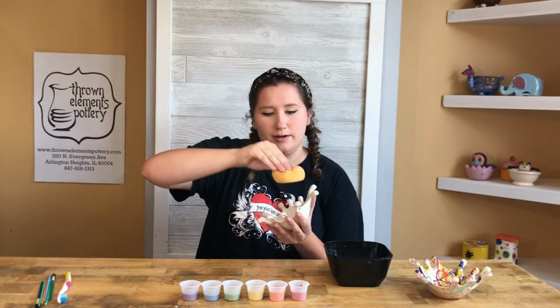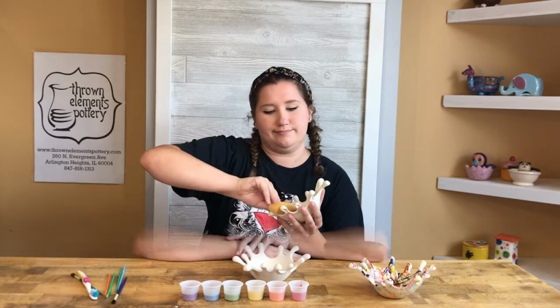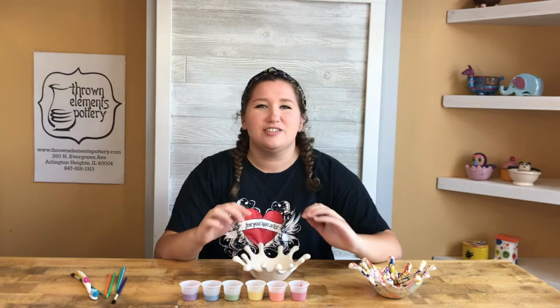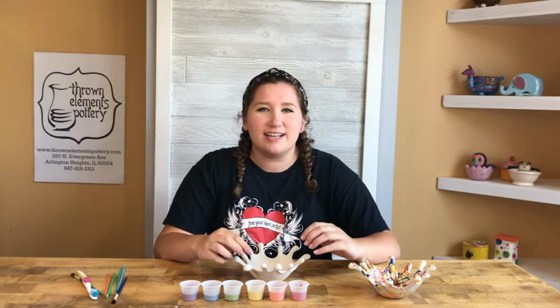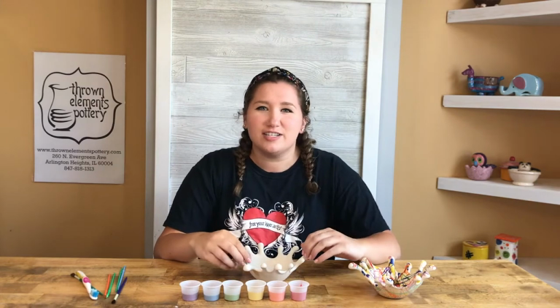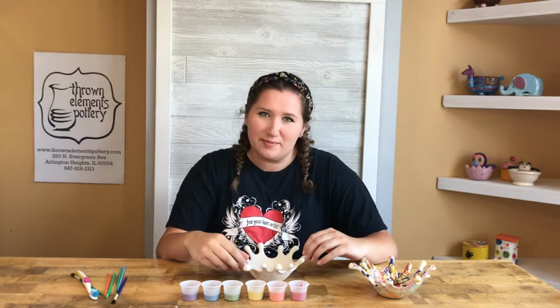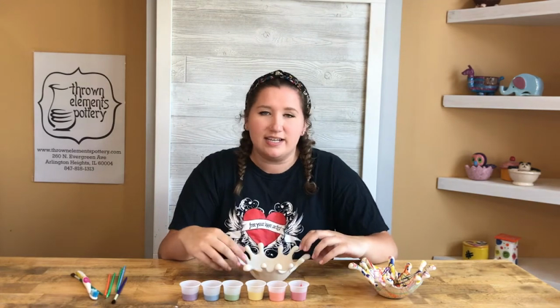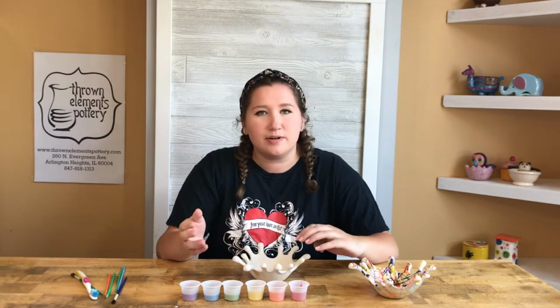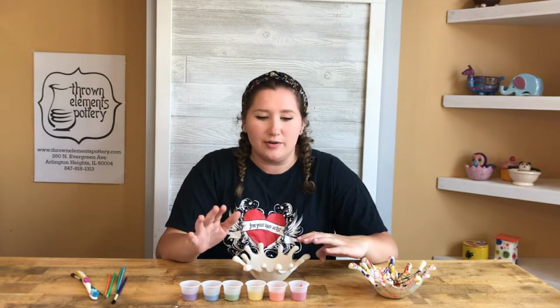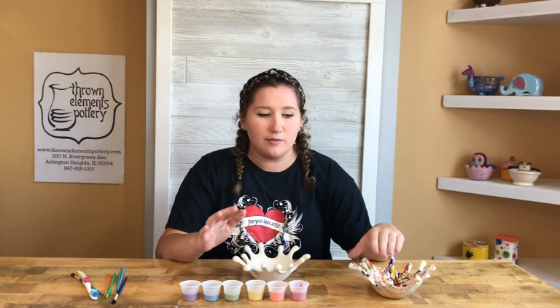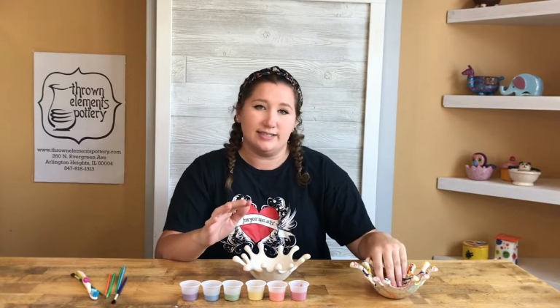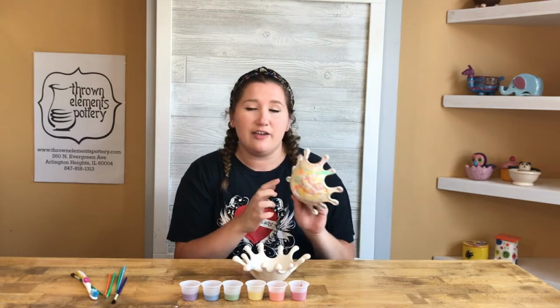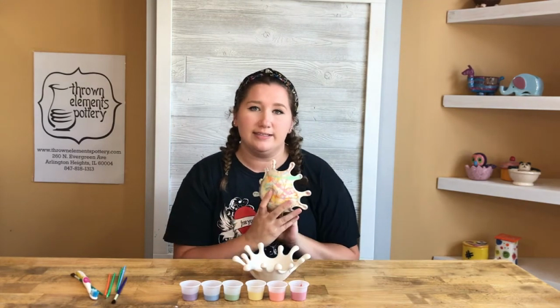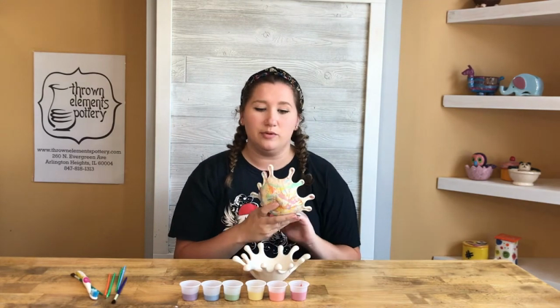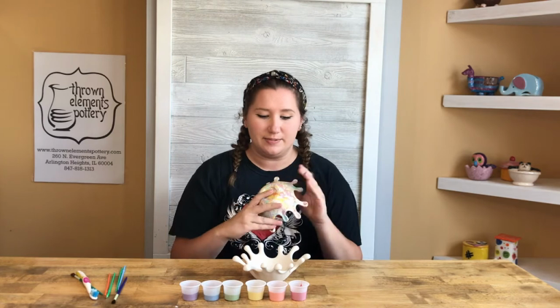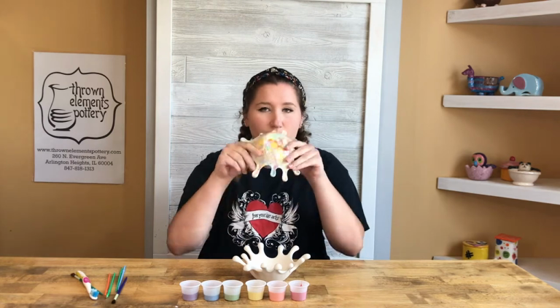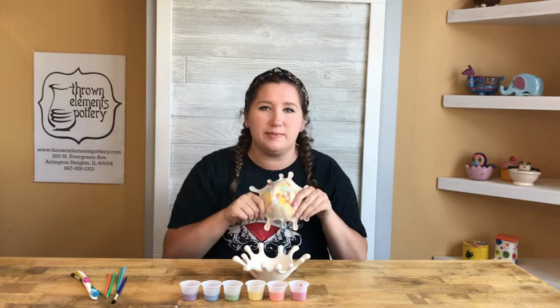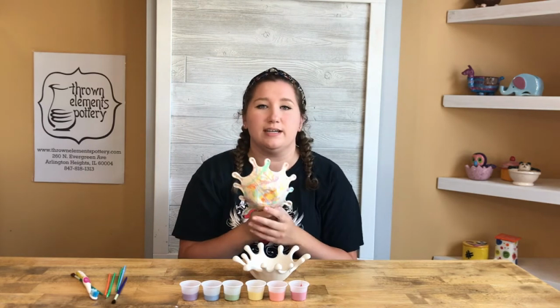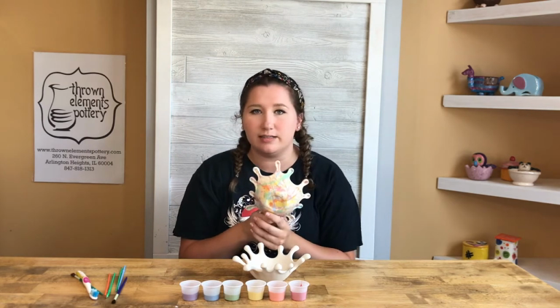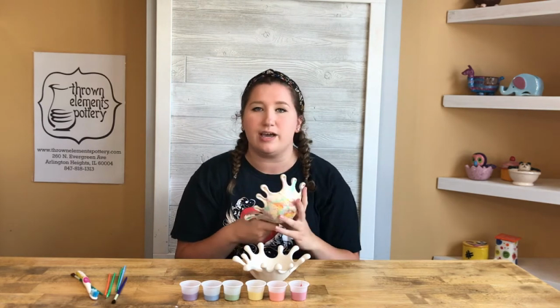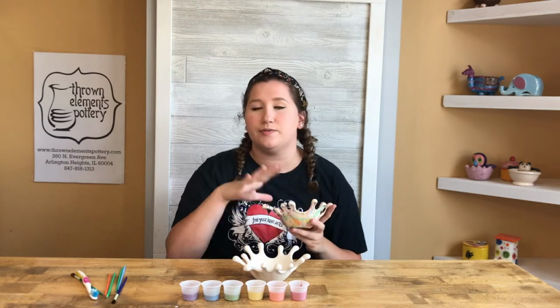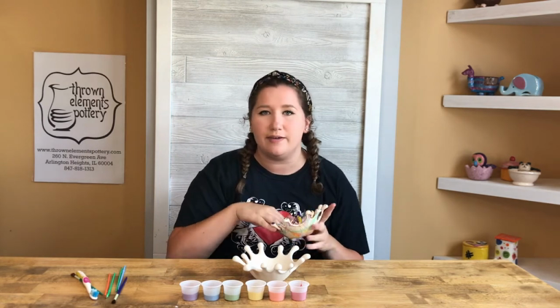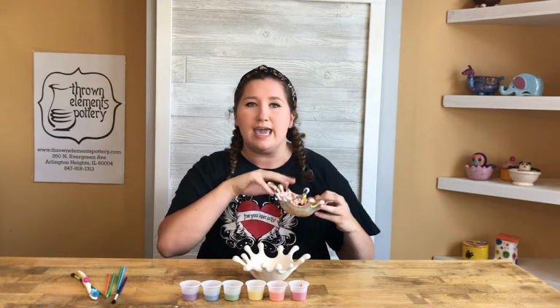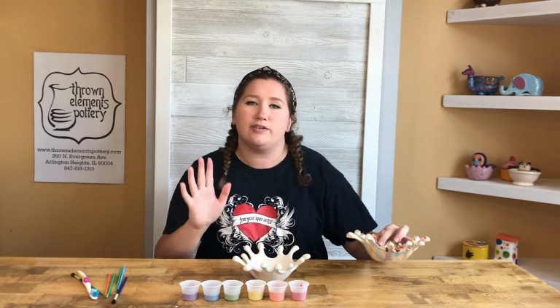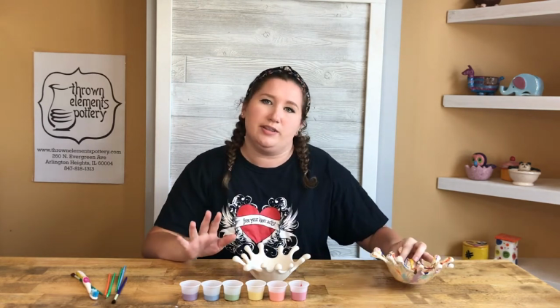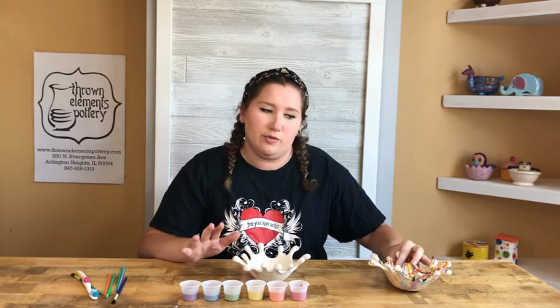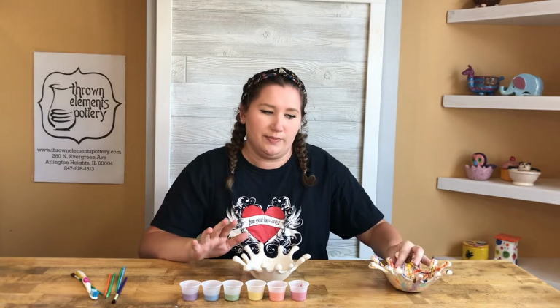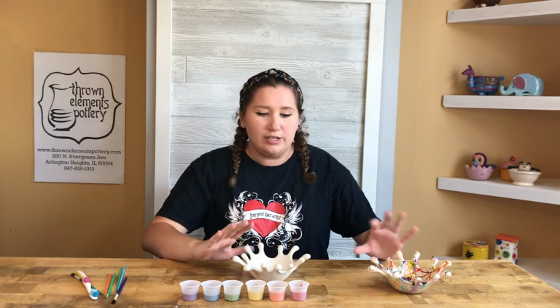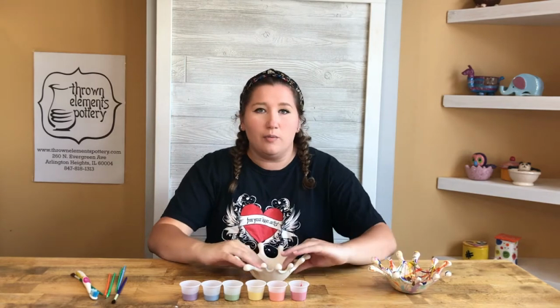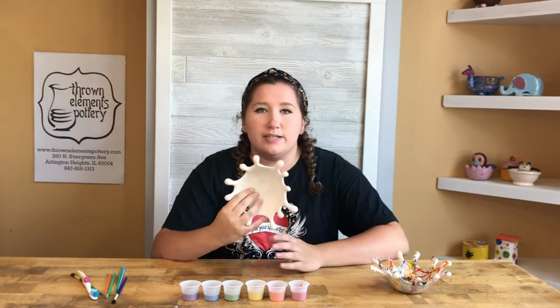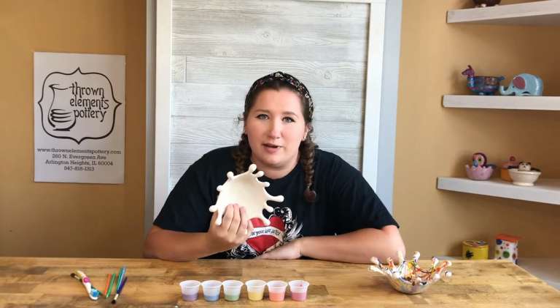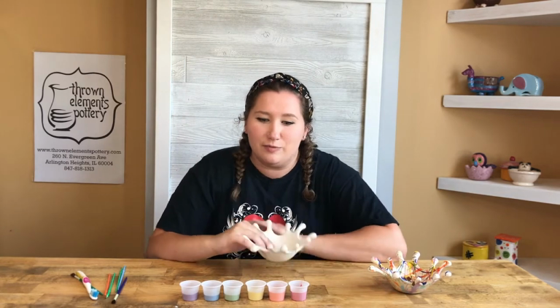It's important to know that anywhere that does not have paint on it will be fine, because the whole thing will be dipped in a clear glaze, so that way it's food safe and it's okay to put in the dishwasher.